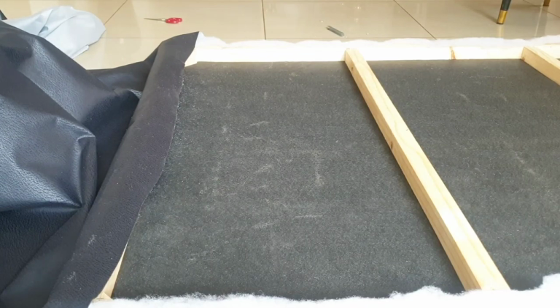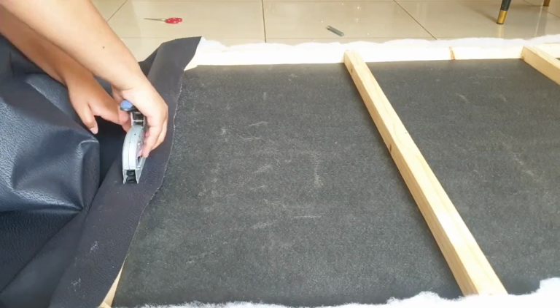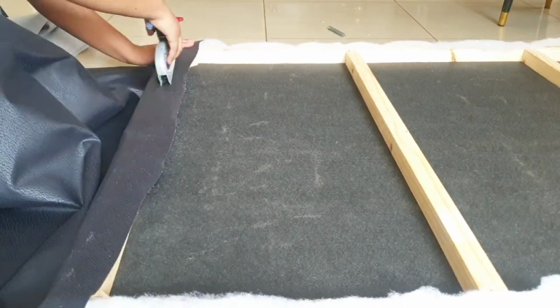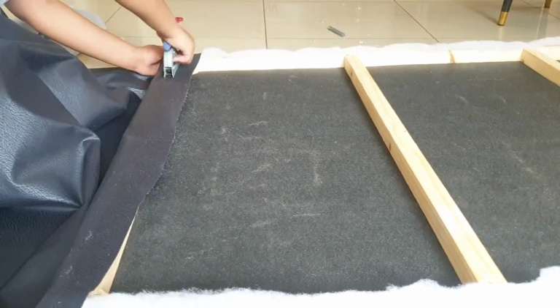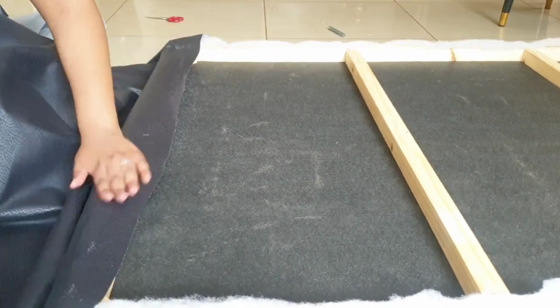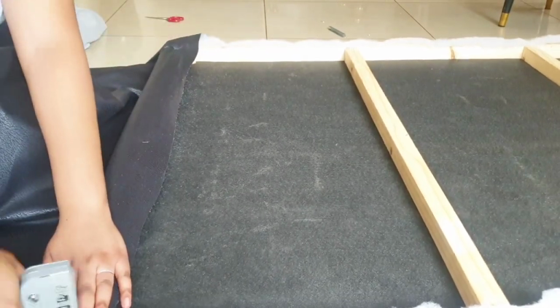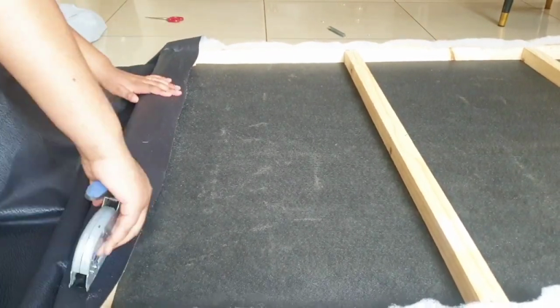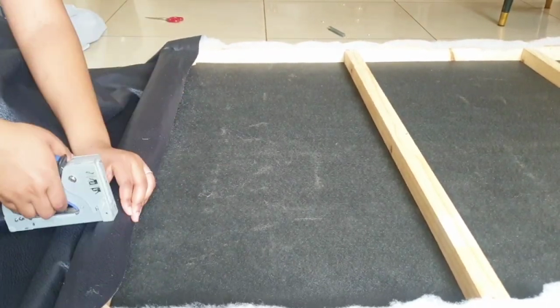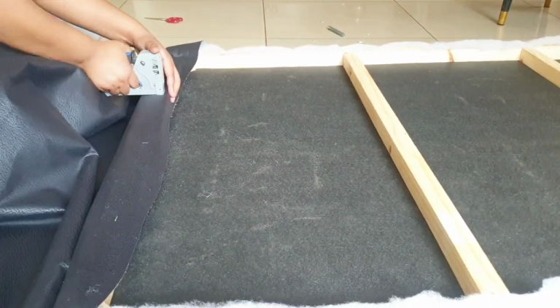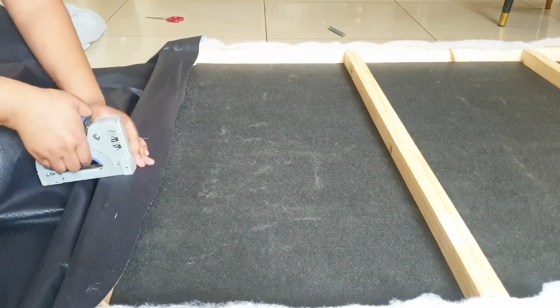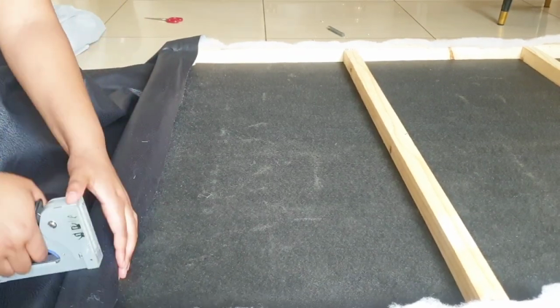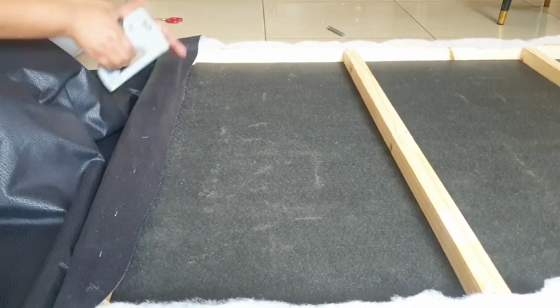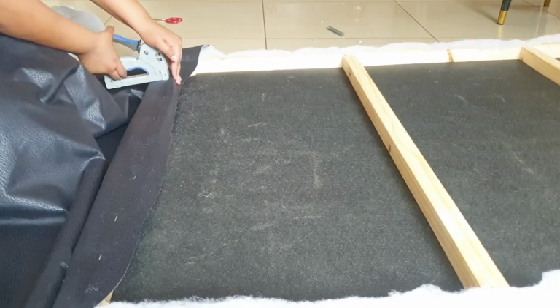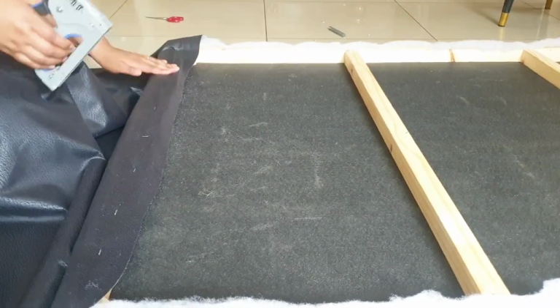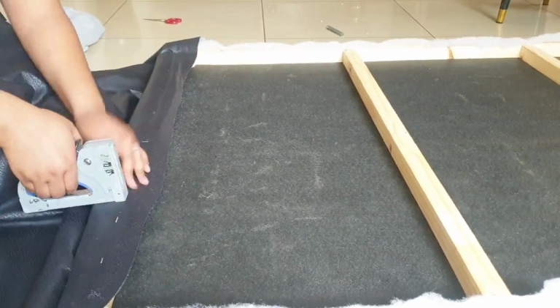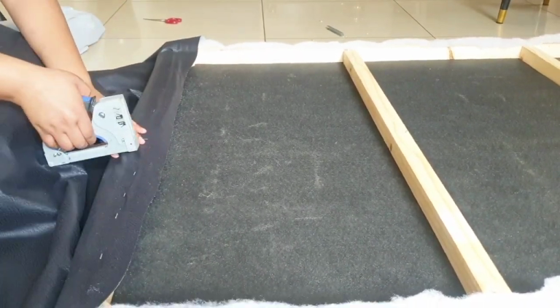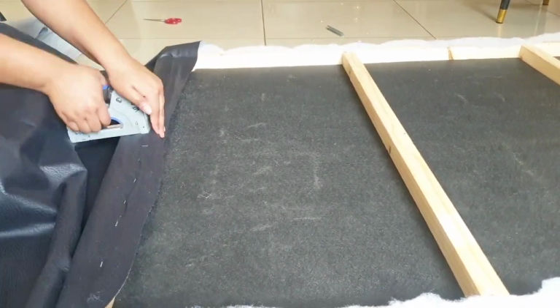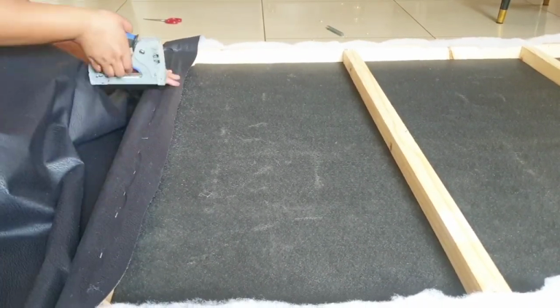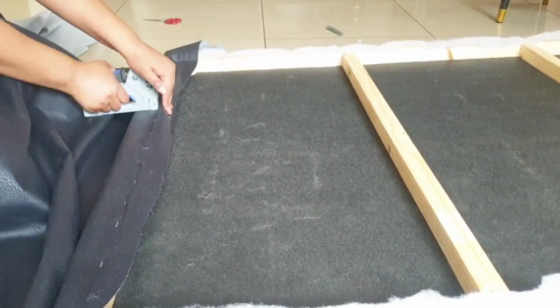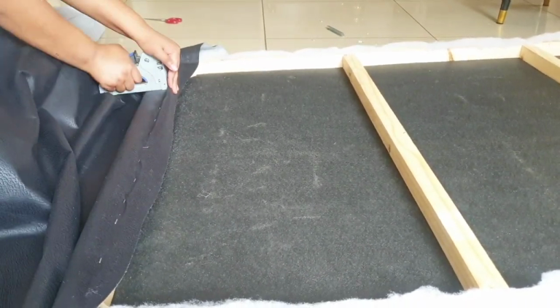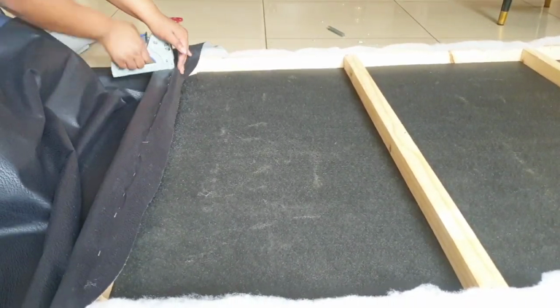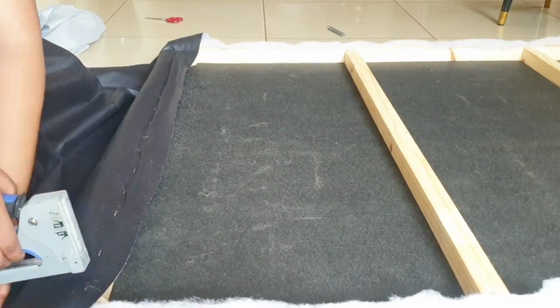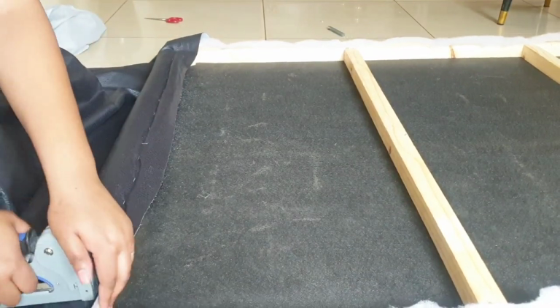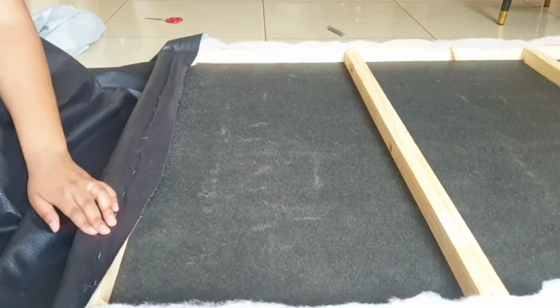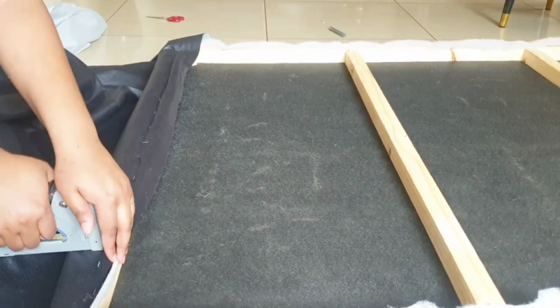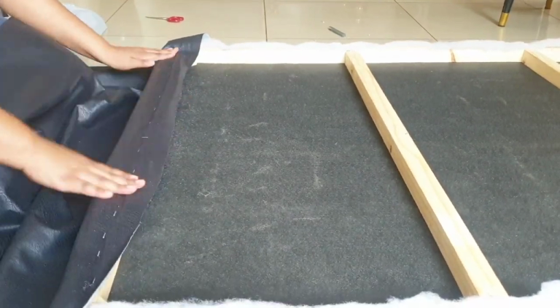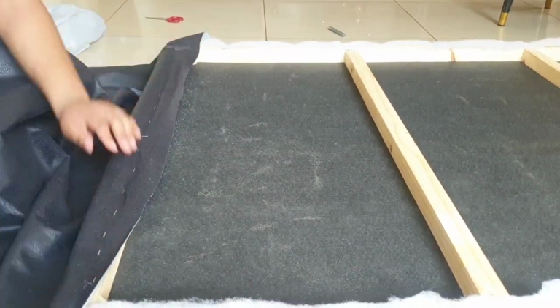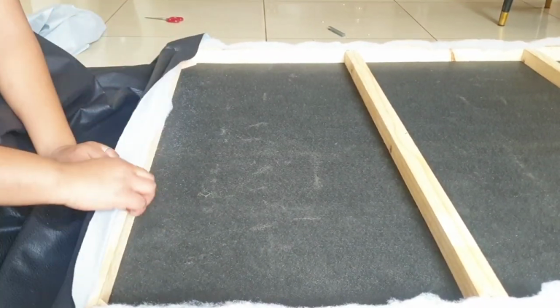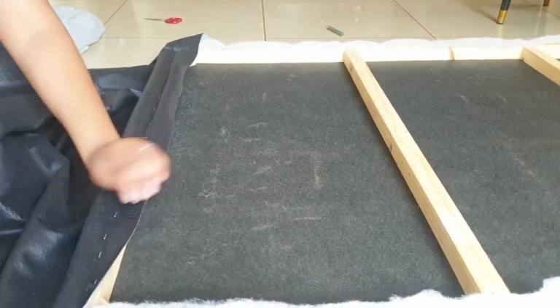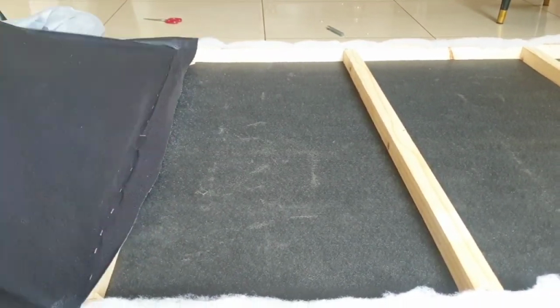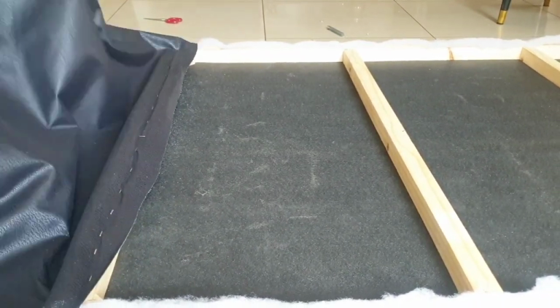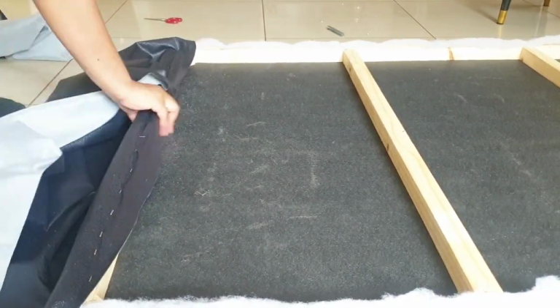I used 2 meters of fabric and I cut it into 3 equal pieces. Start by stapling your fabric to one end of your frame, then flip it over and staple it on the line you made.